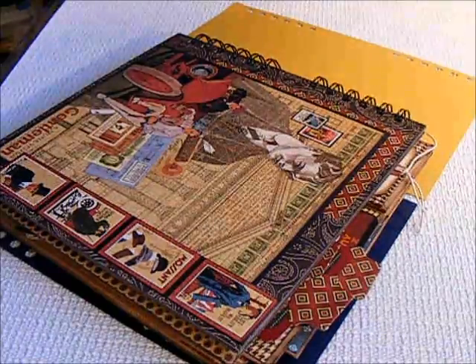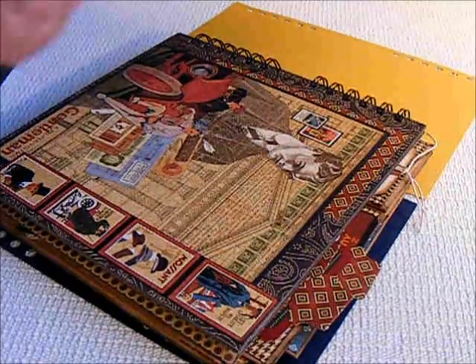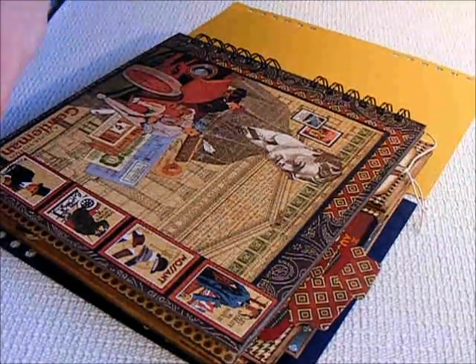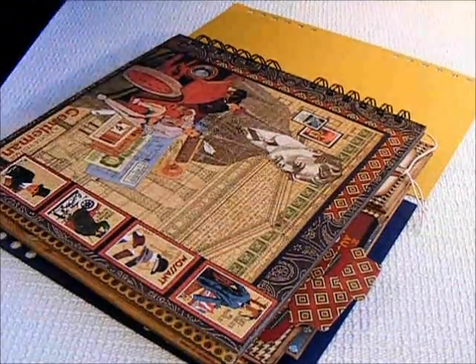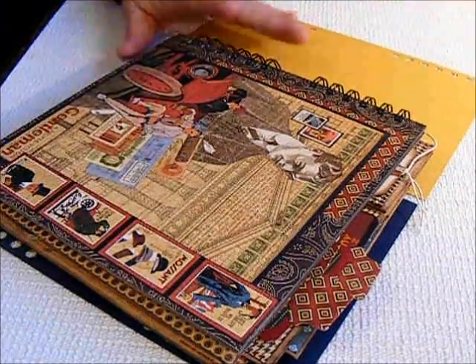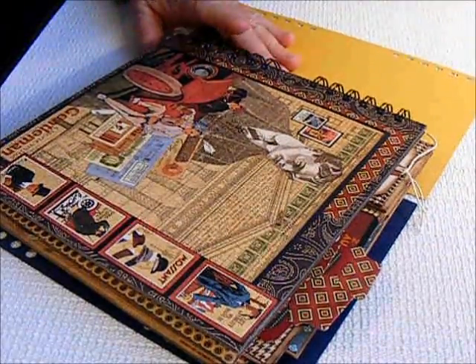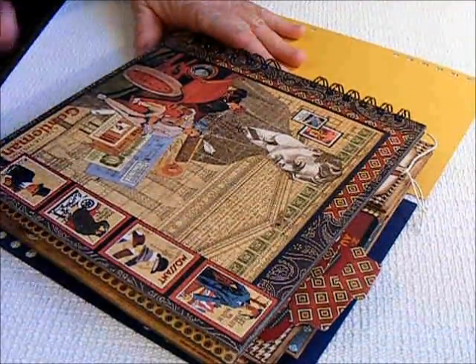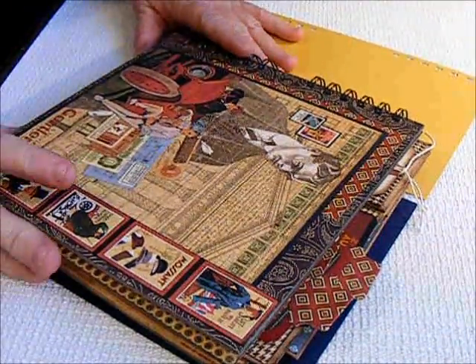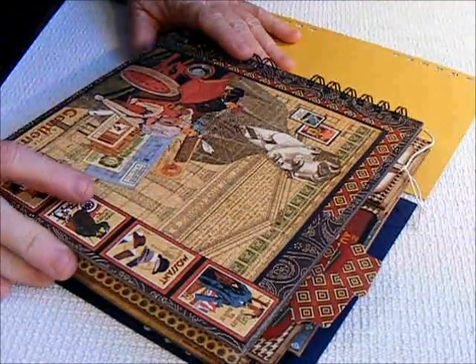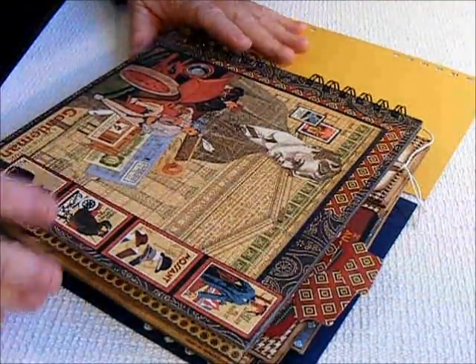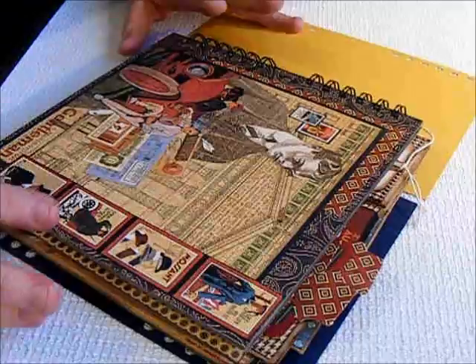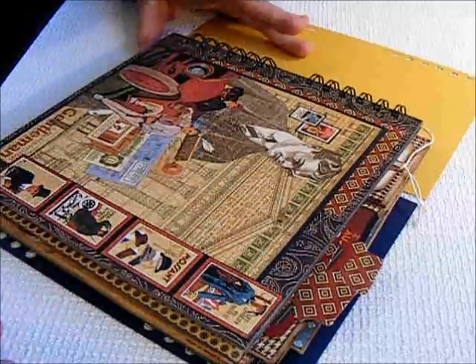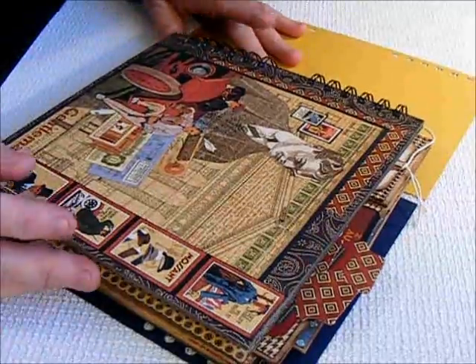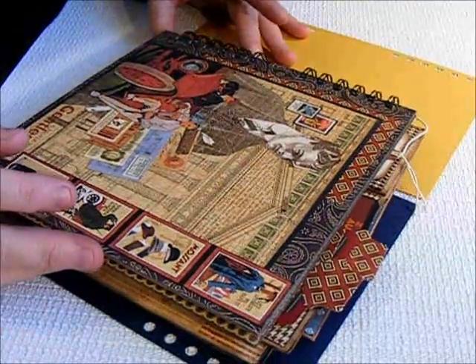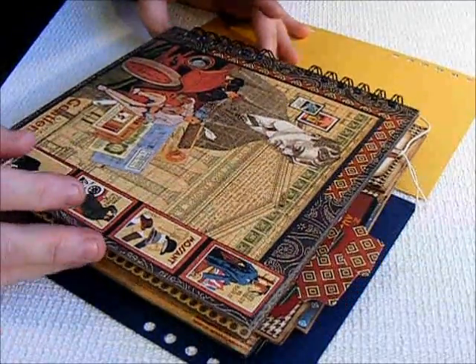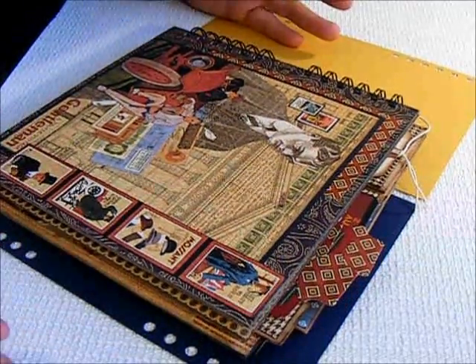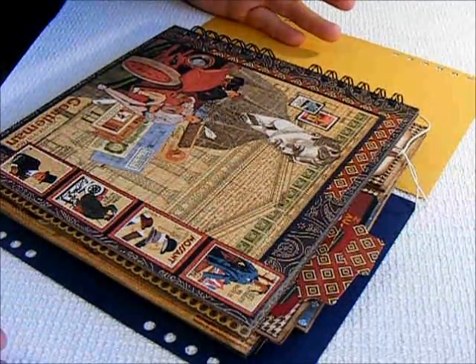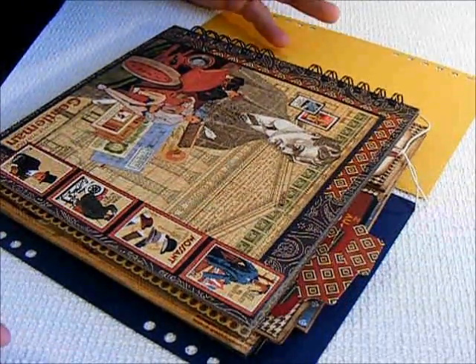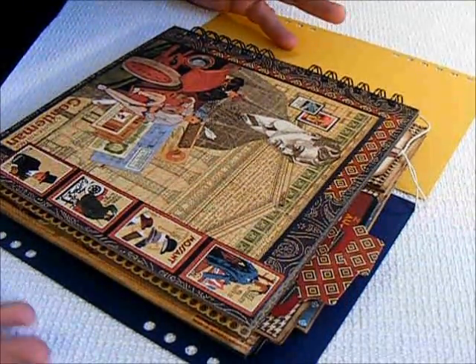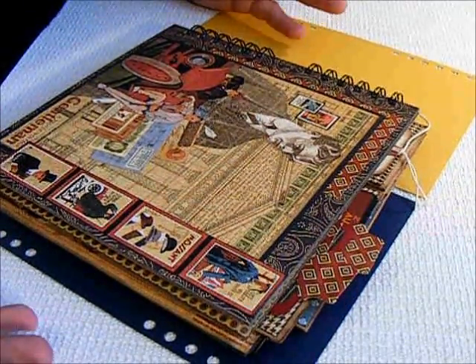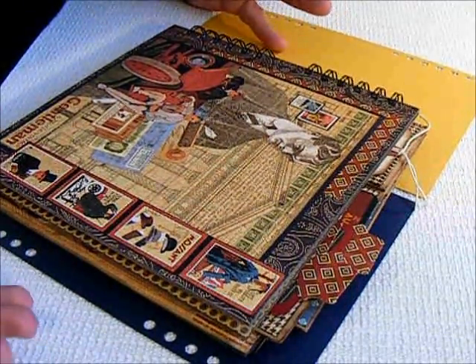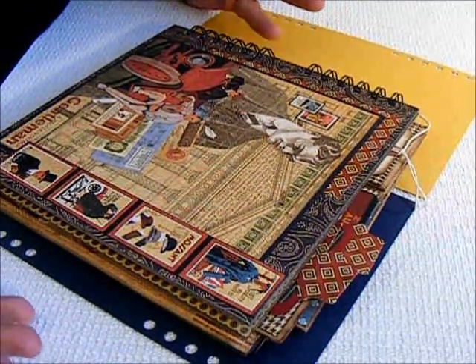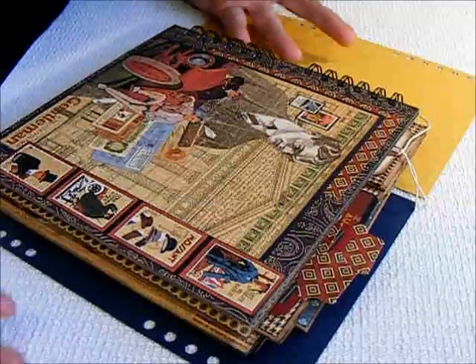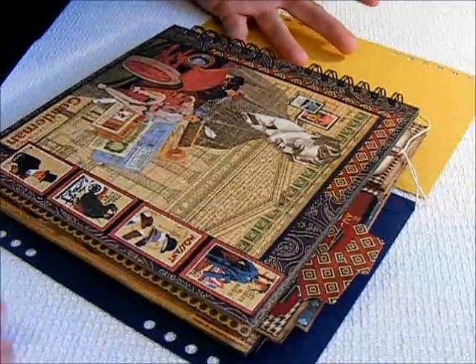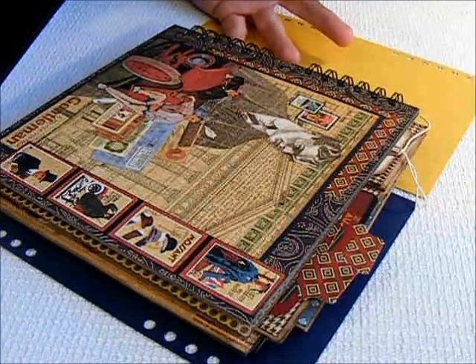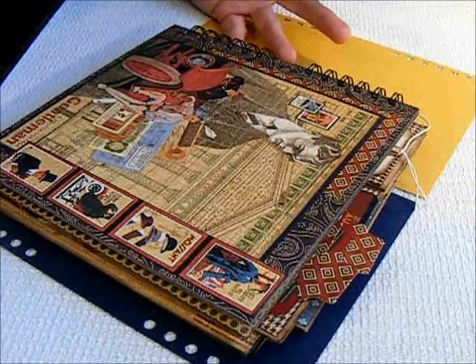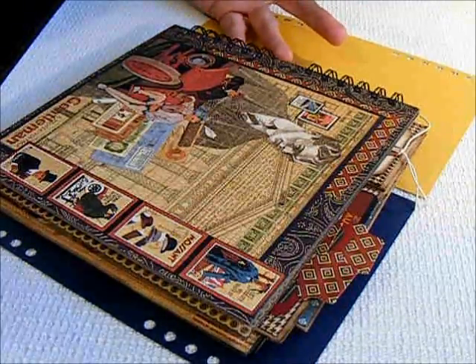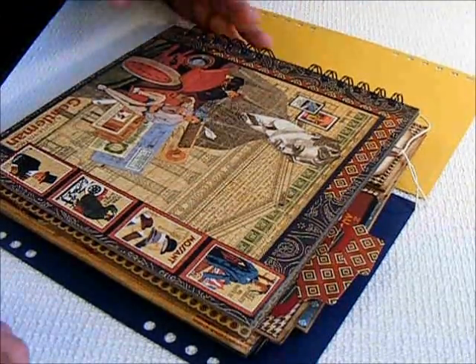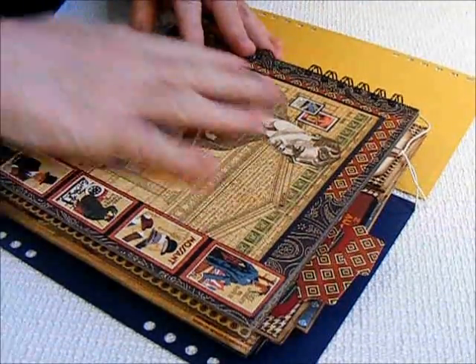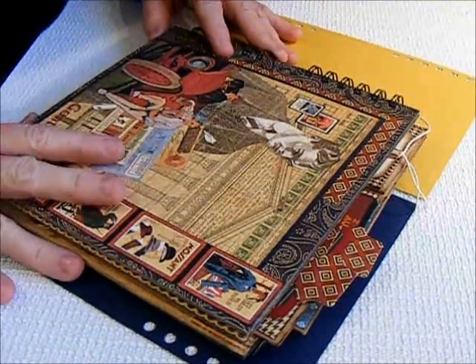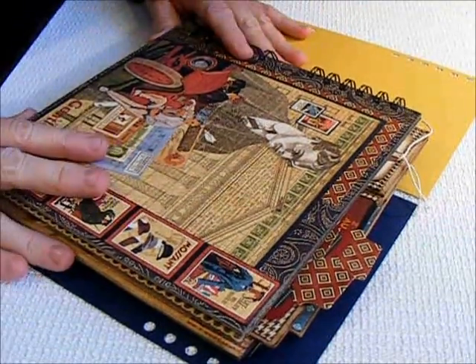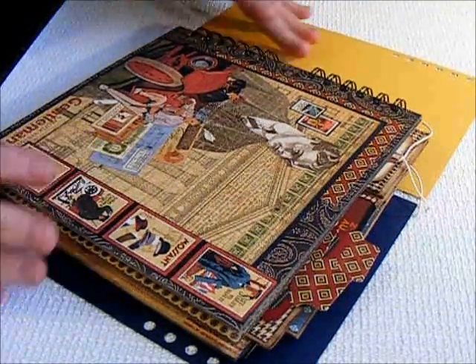Hi, this is Suzy with Creative Cafe, and I want to do a quick tutorial on how I did my gatefold mini. Now, I didn't have the gatefold mini anymore to be able to show it to you for the tutorial, so I'm just going to kind of use this as a guide.